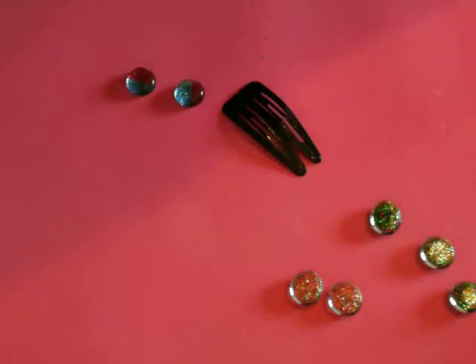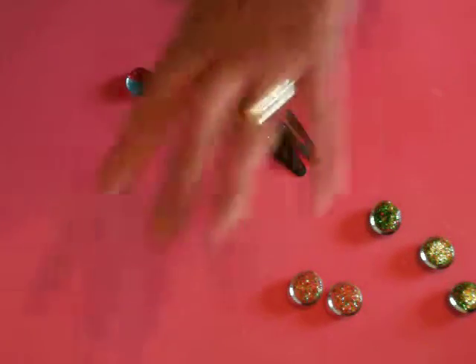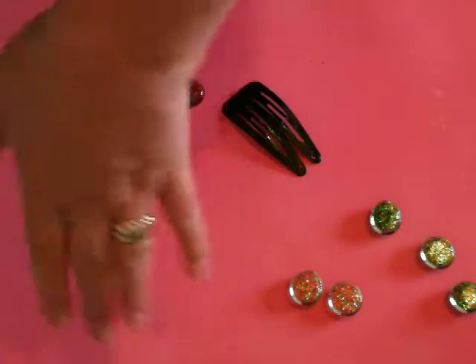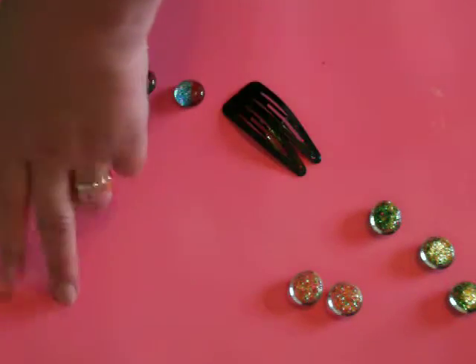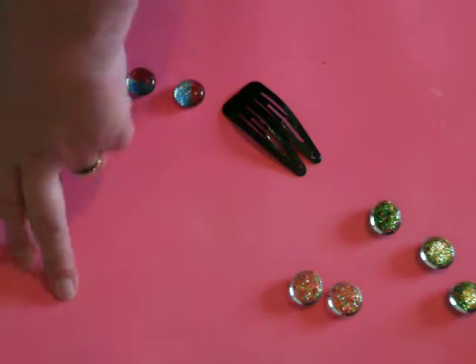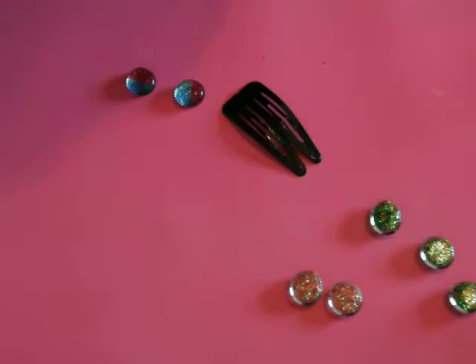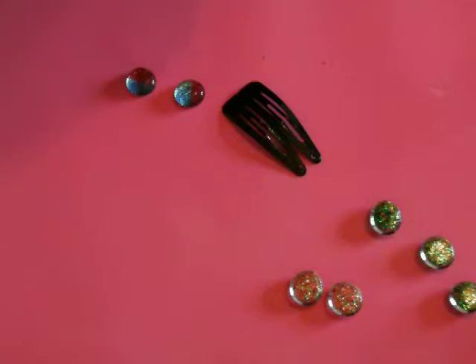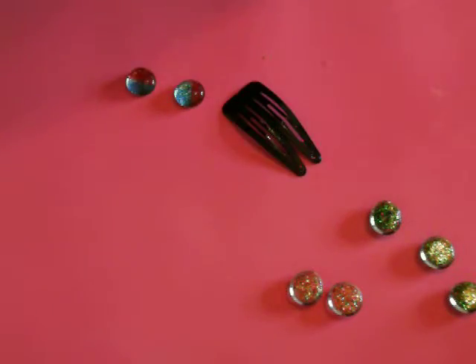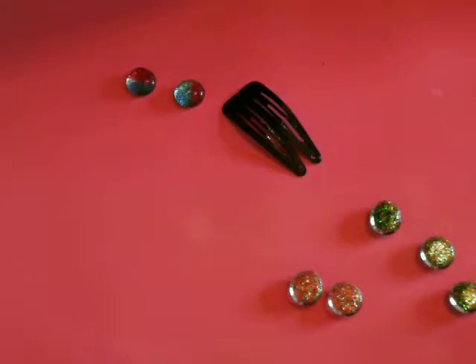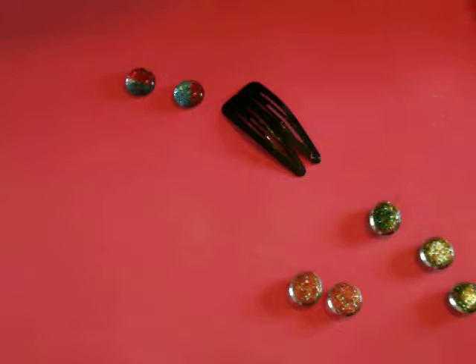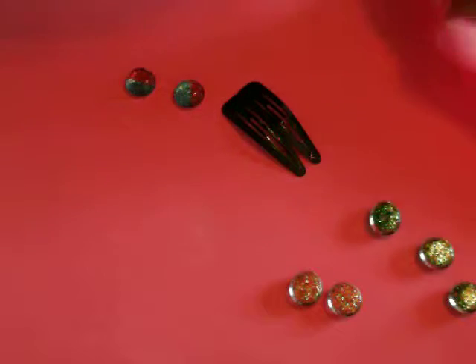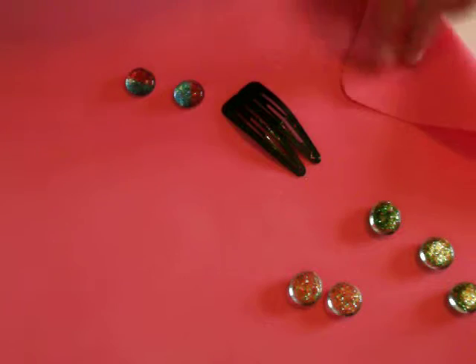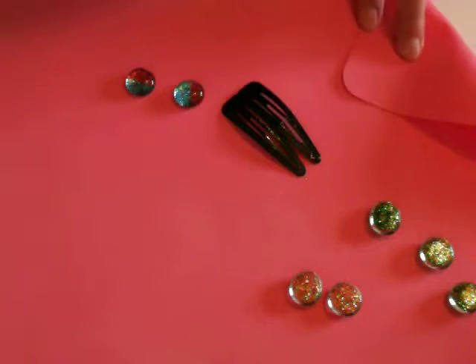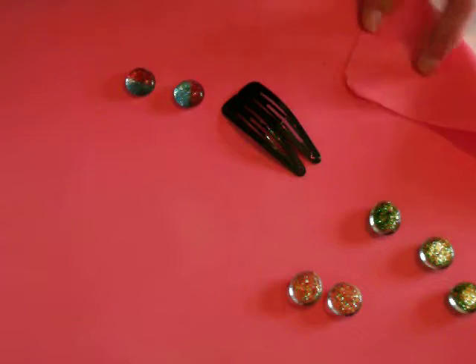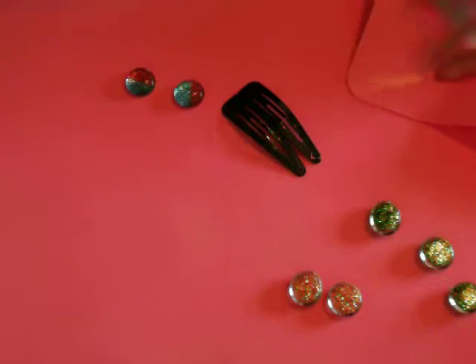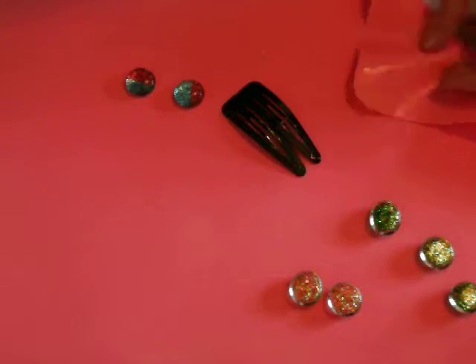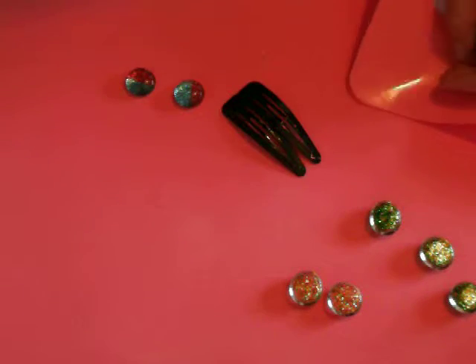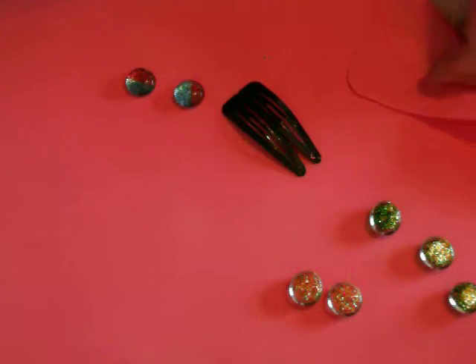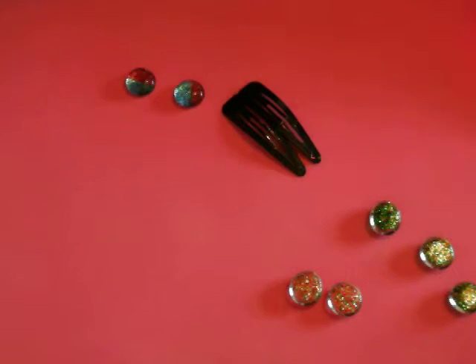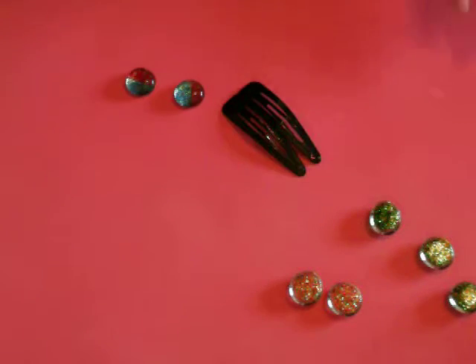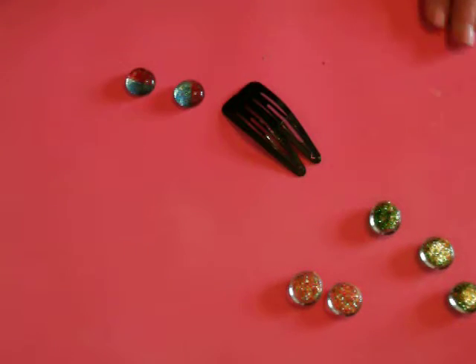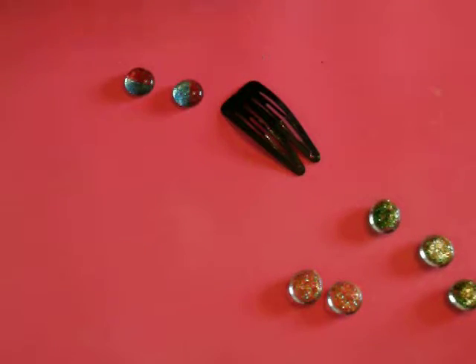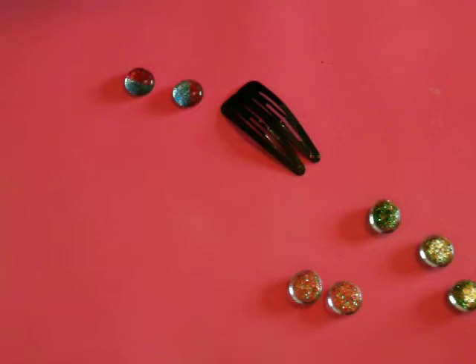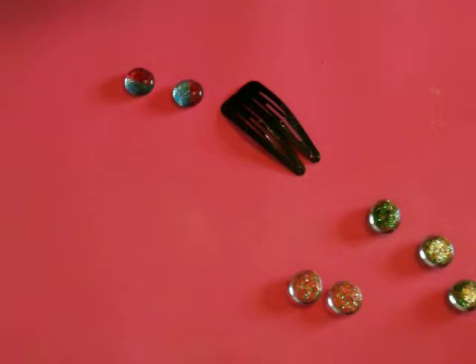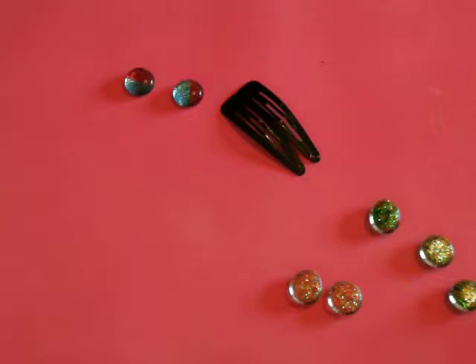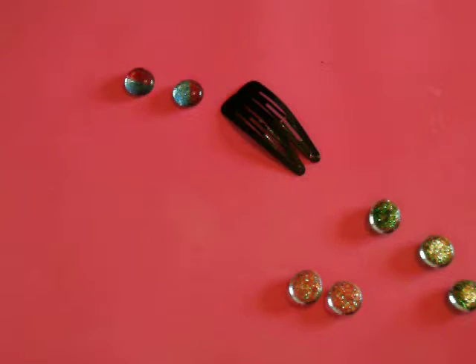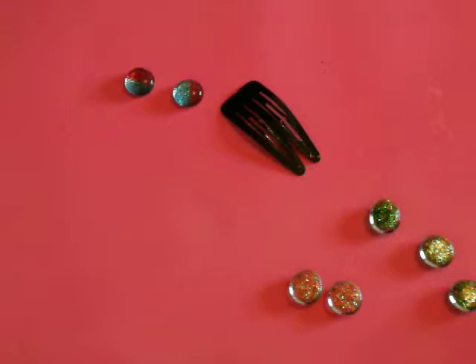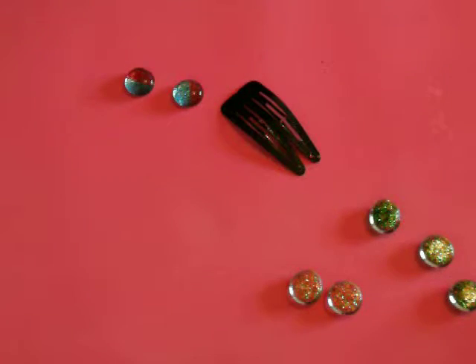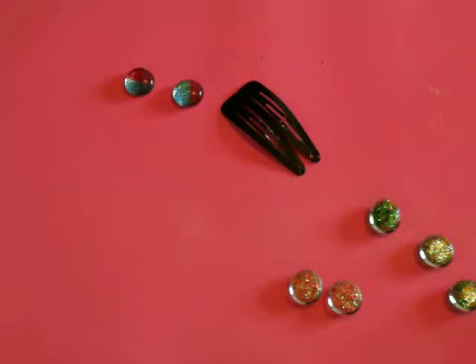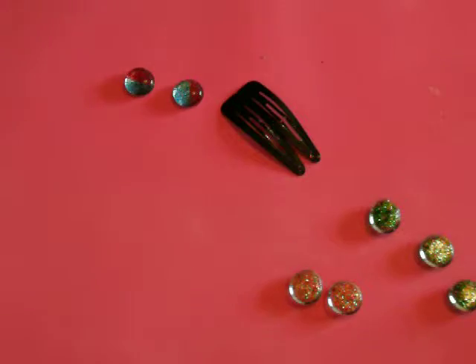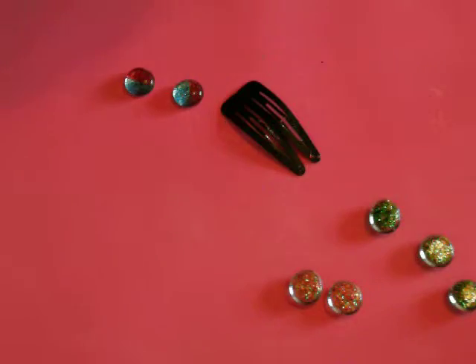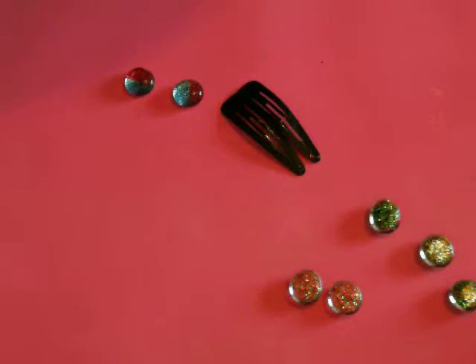Somebody asked me what this mat was, and that's what it is — it's the silicone baking sheet. It has a shiny side and a matte finish, and honestly it's one of the best things I've ever used.